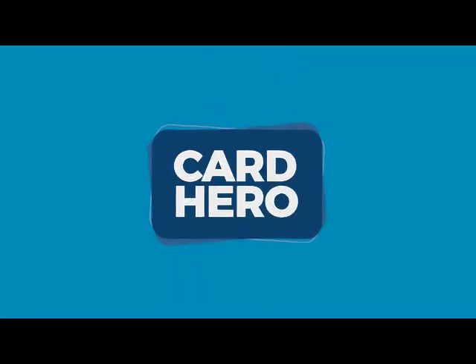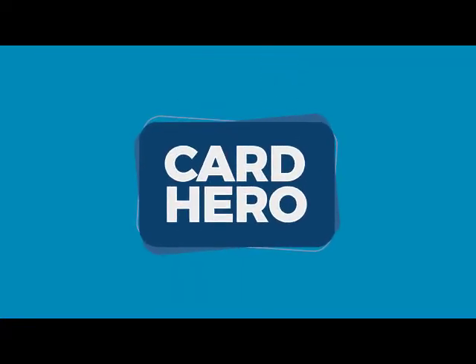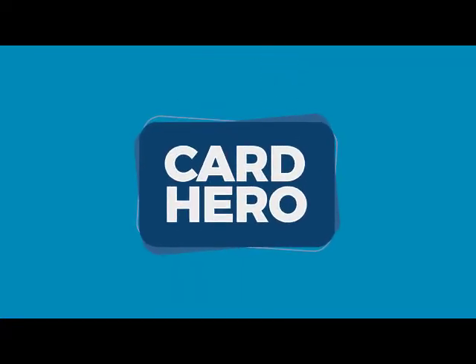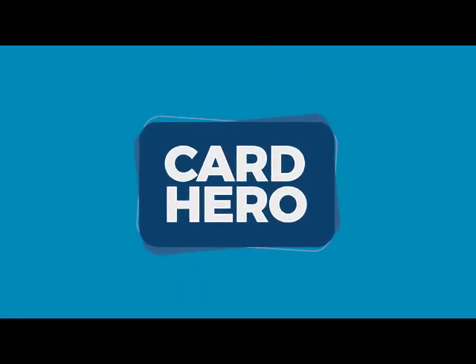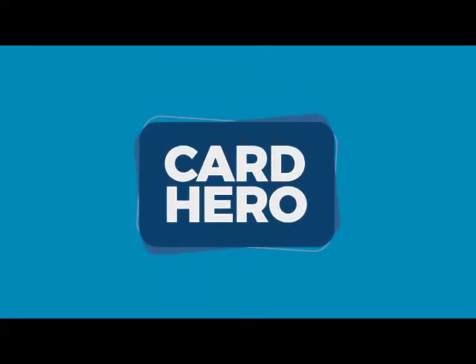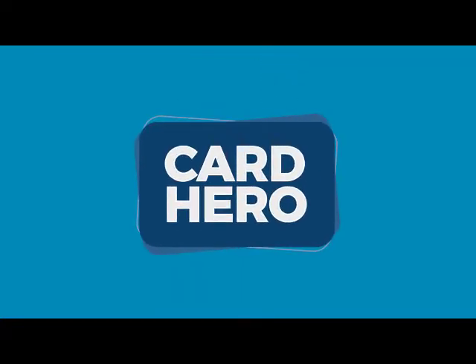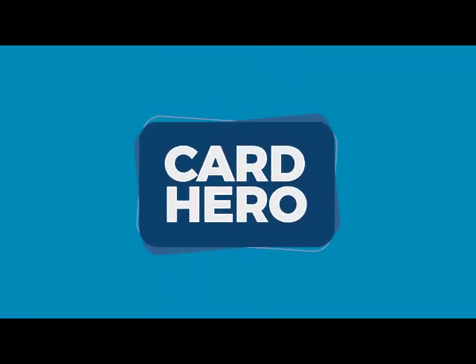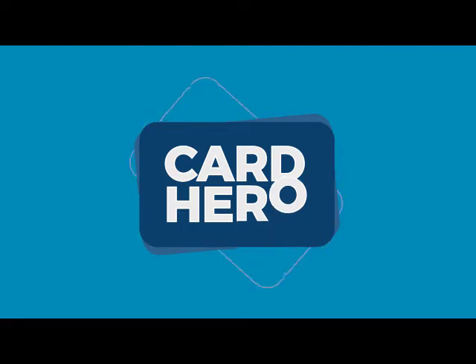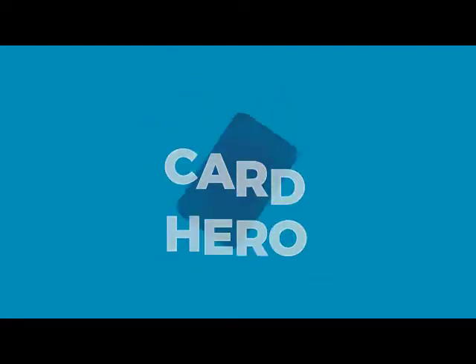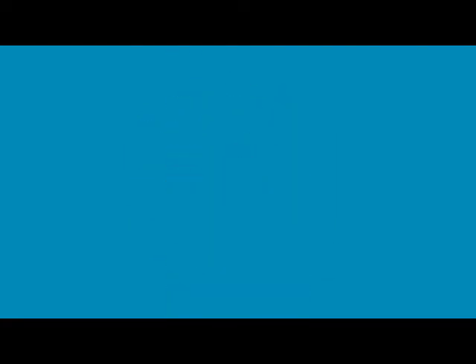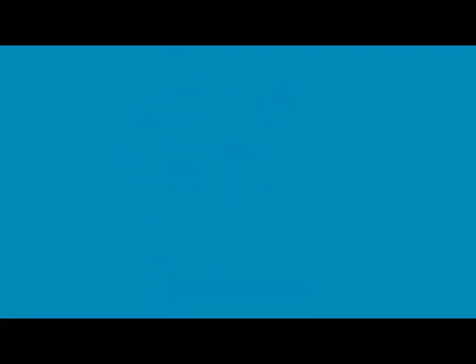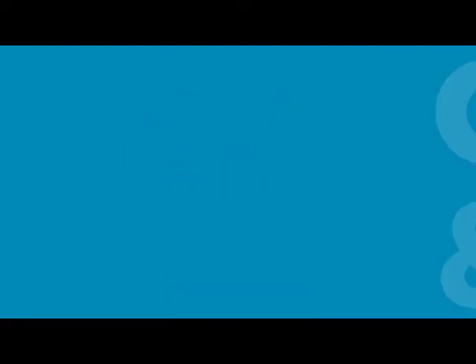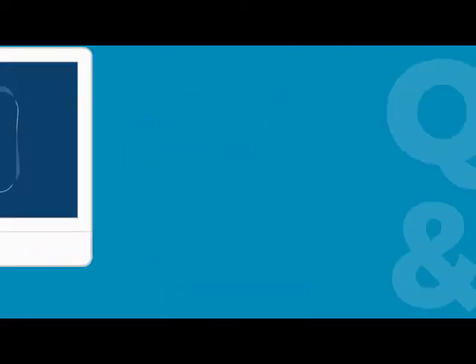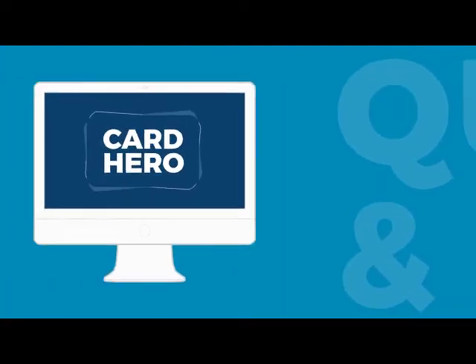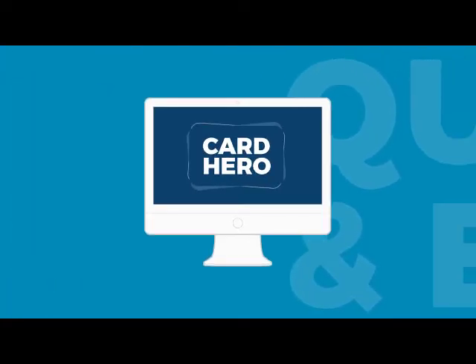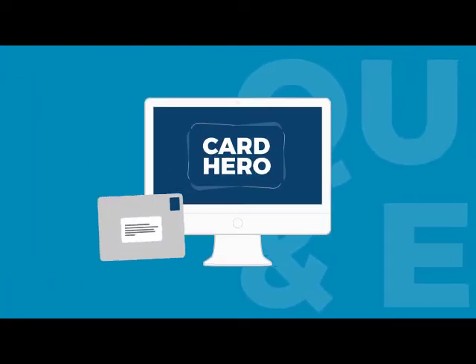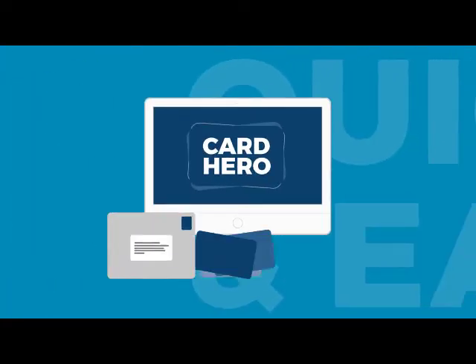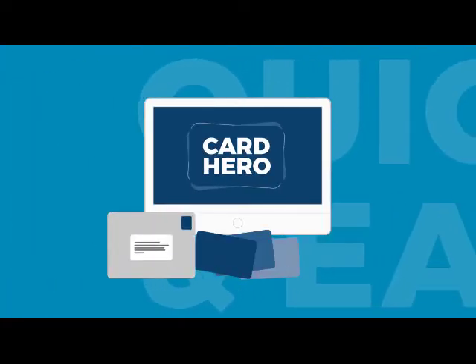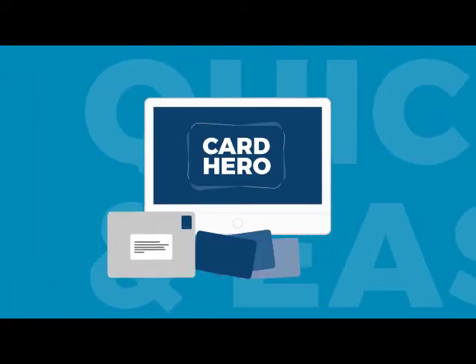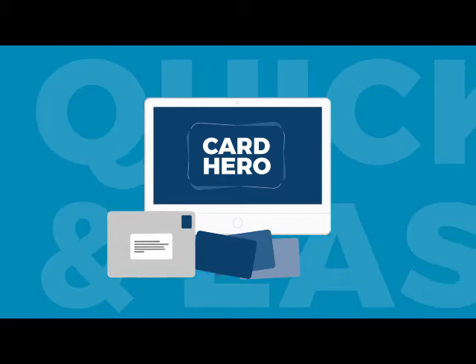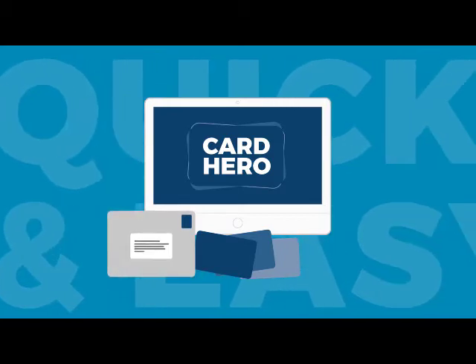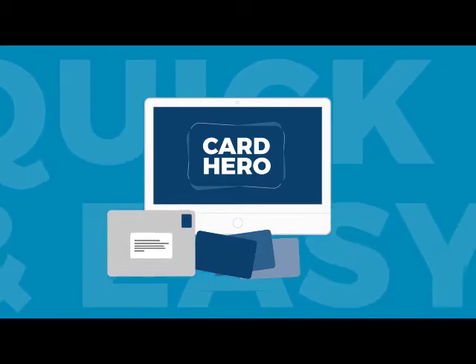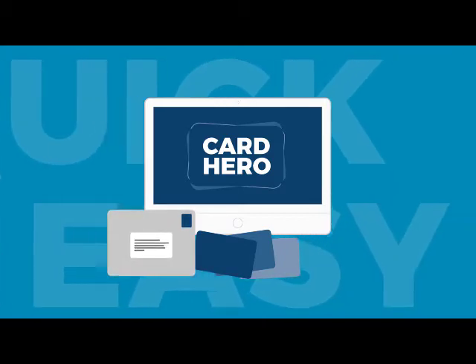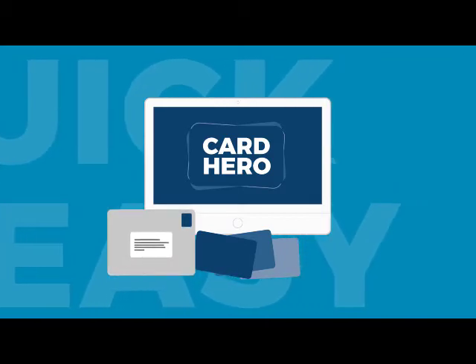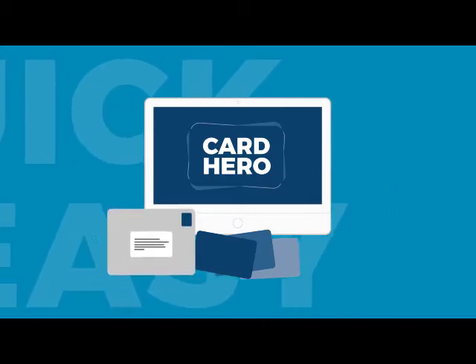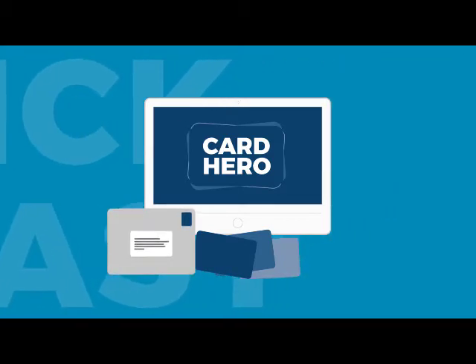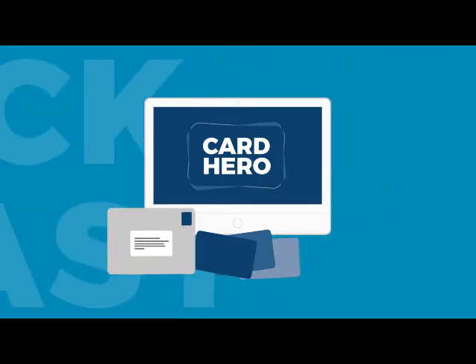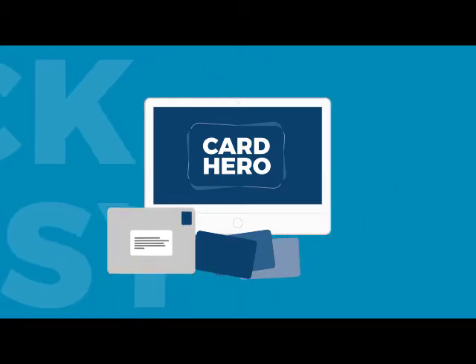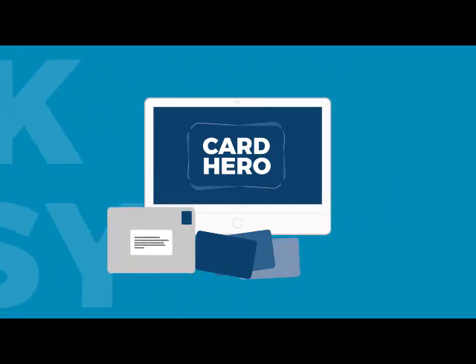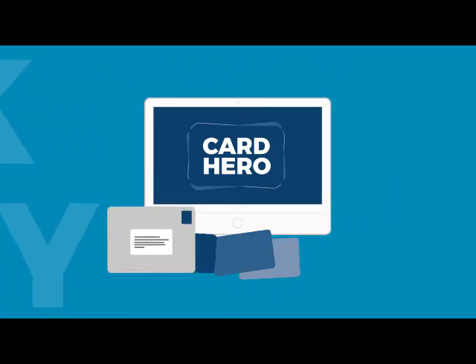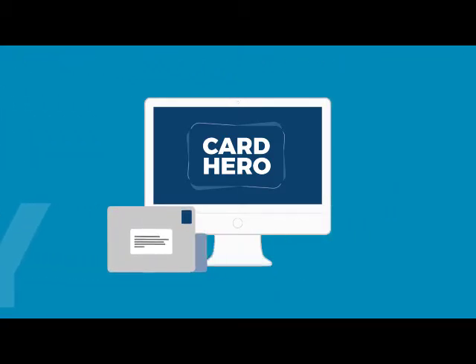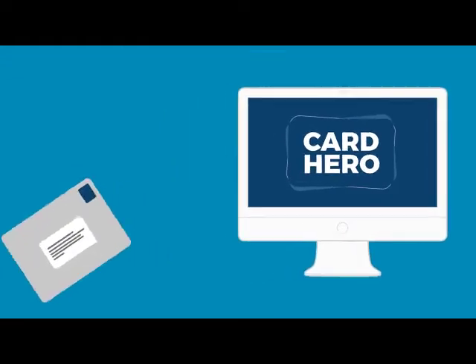Hello and welcome to Card Hero. We've been printing ID cards for over 16 years and have designed a clever portal to make it quick and easy for our customers to order with us.